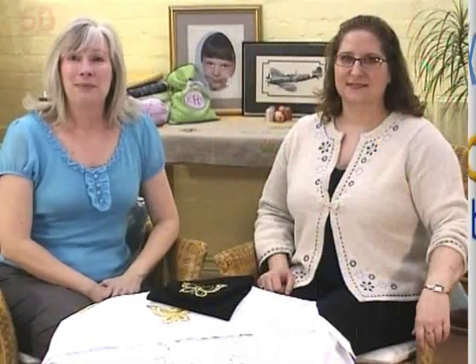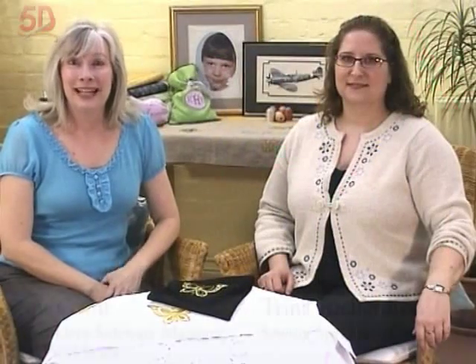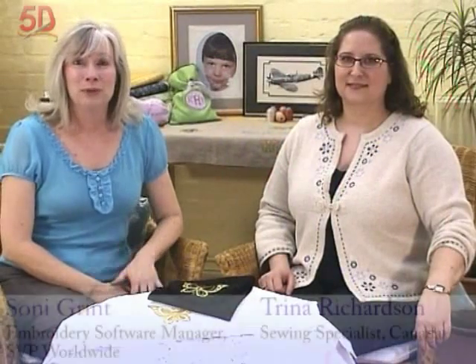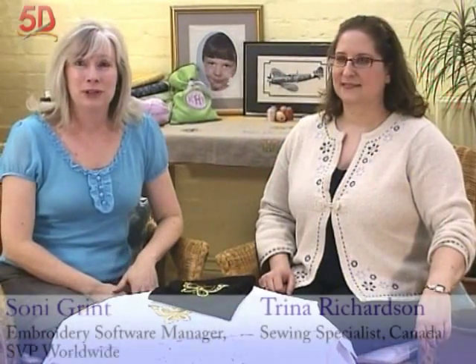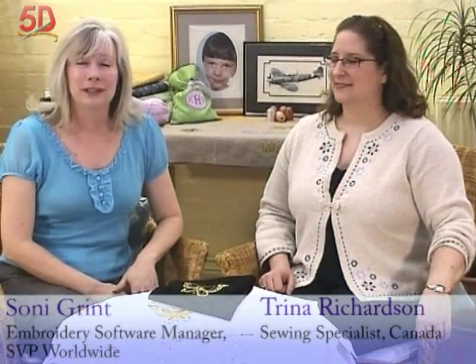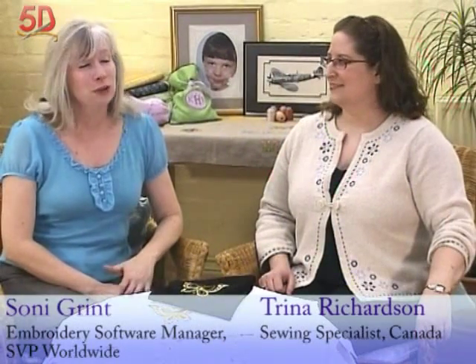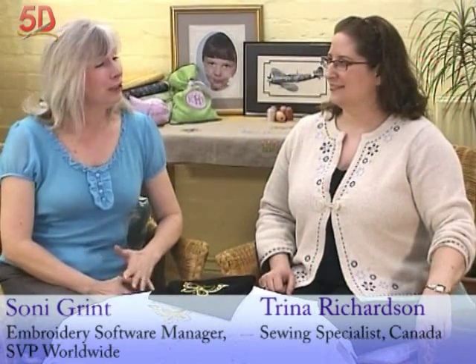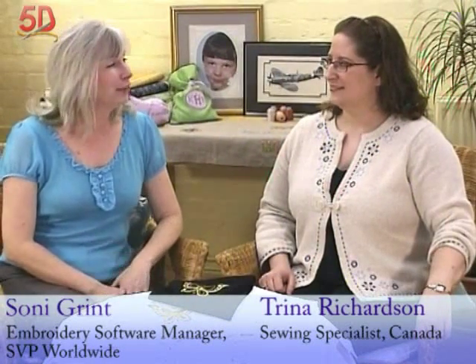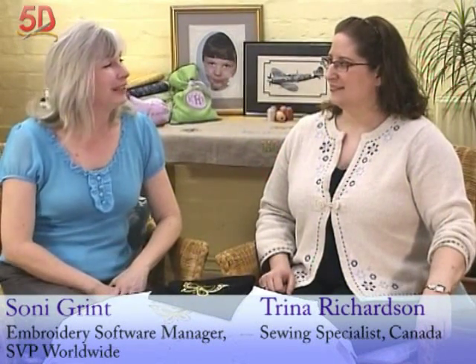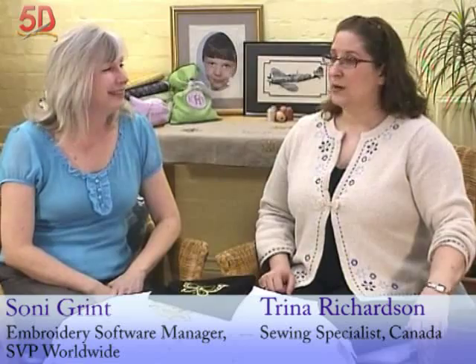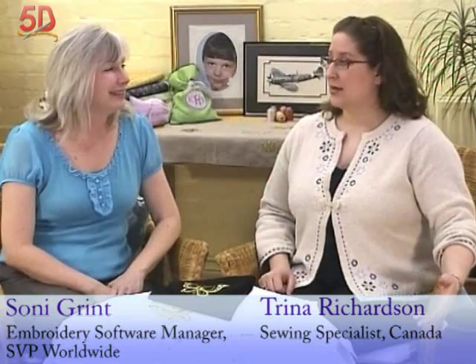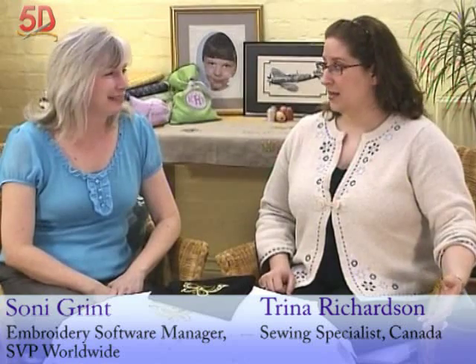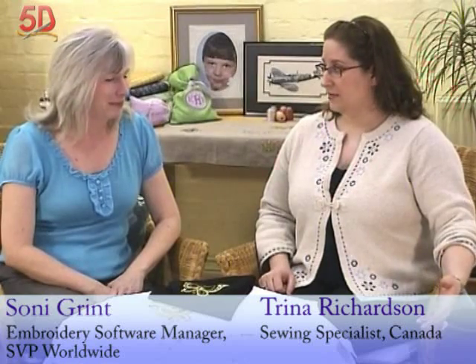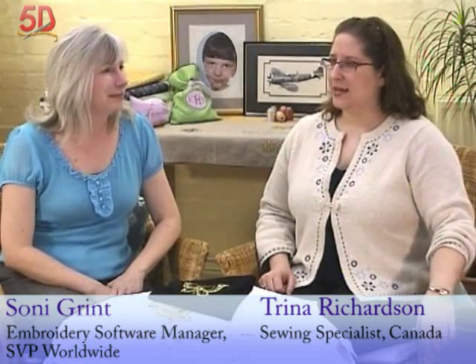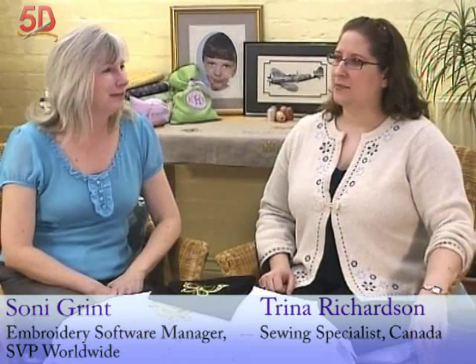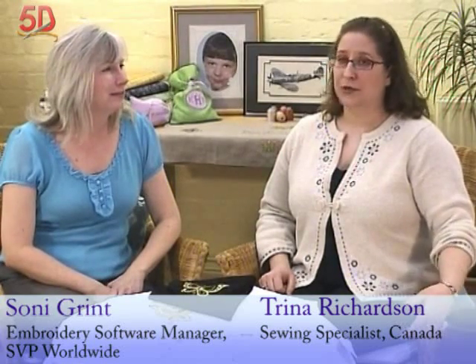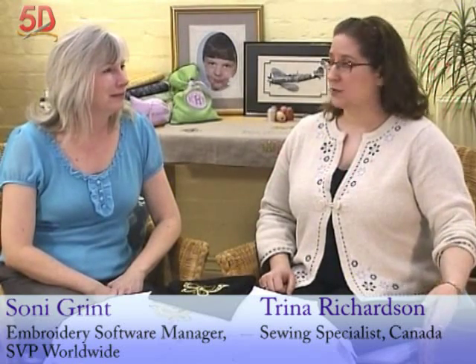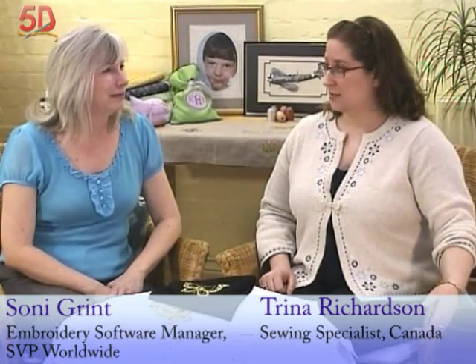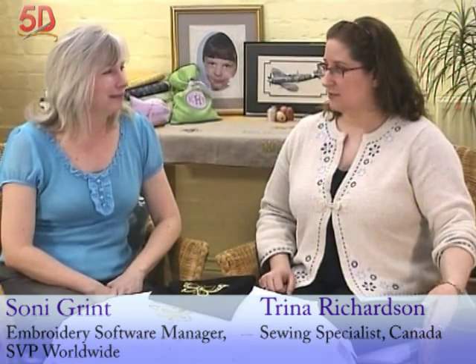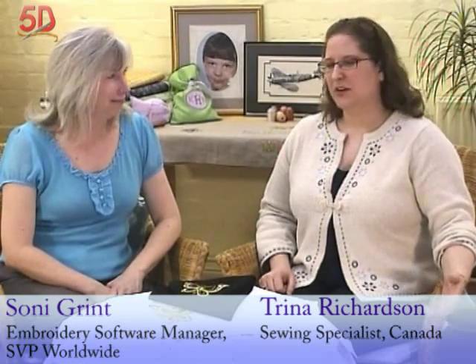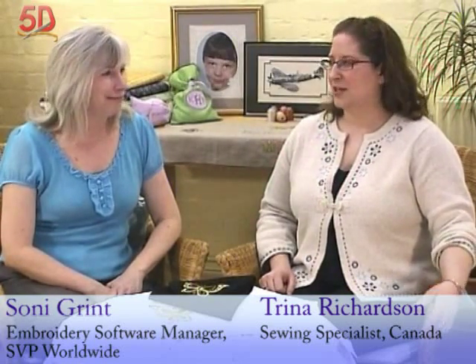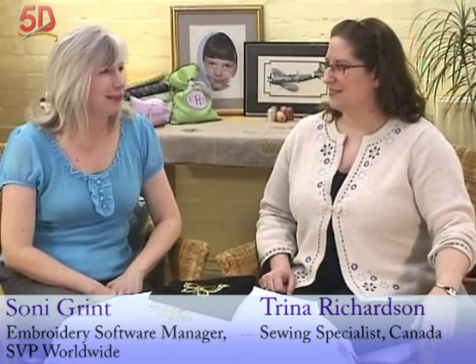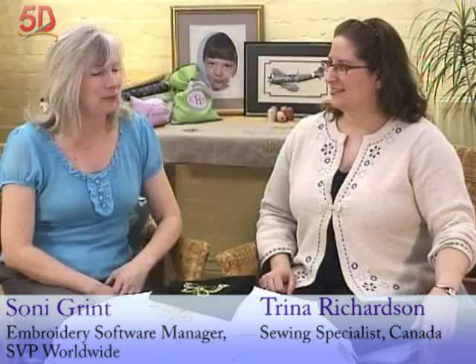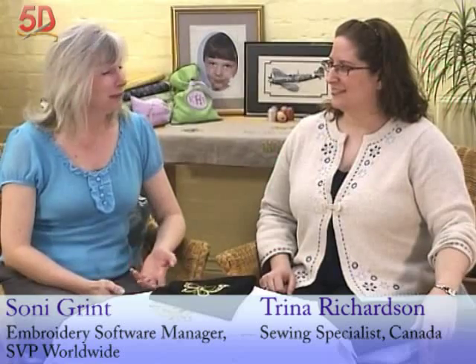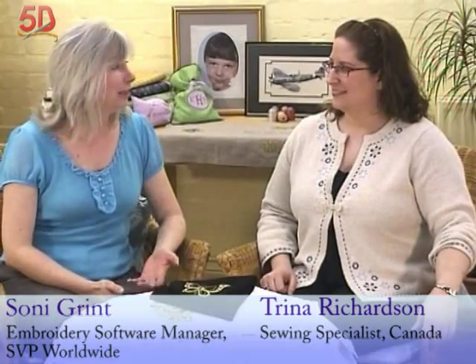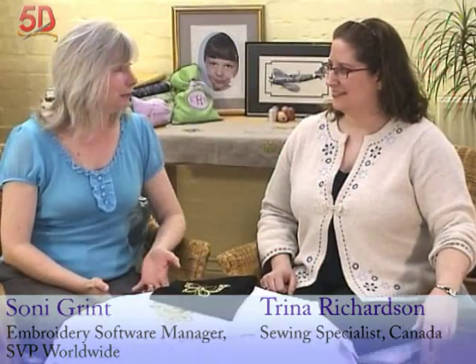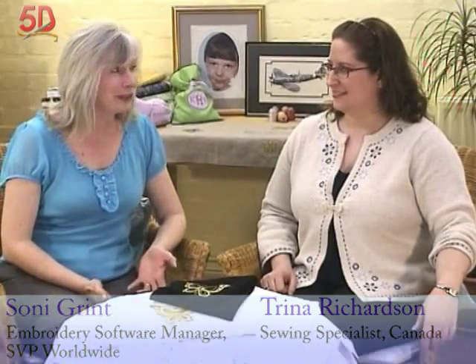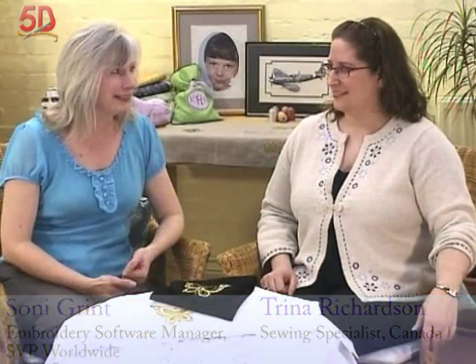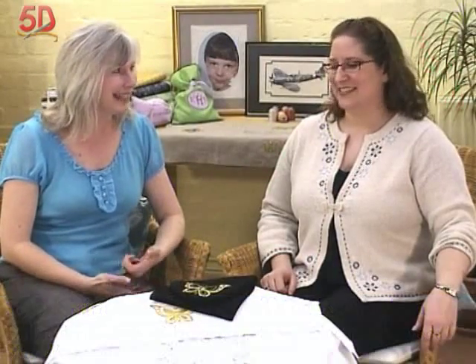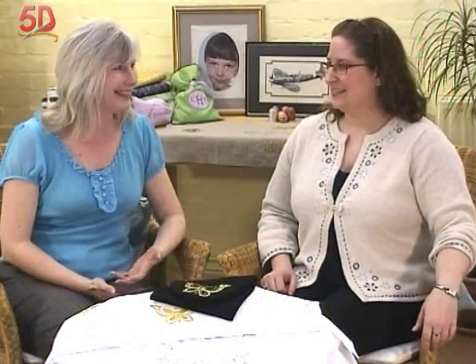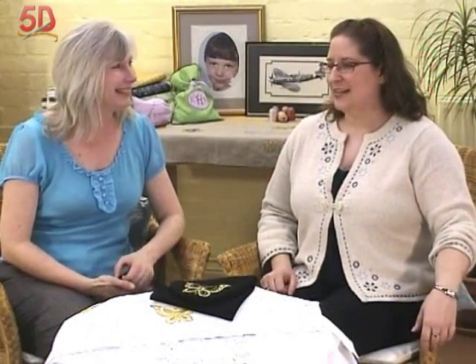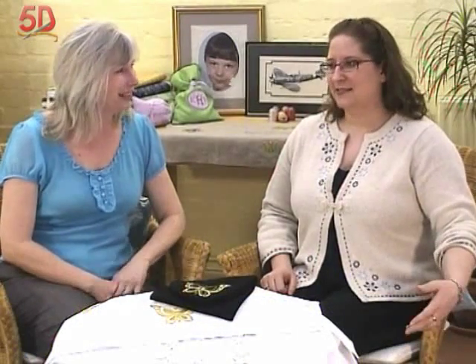I'm here today with Trina Richardson. Trina, what do you do for the company? Well, I work out of our Canadian office, and I am the embroidery software specialist, one of the educators. Wonderful. Software specialist — is that your love?